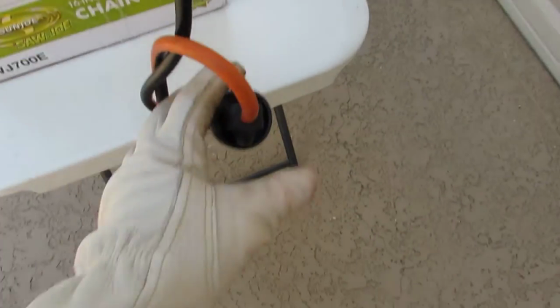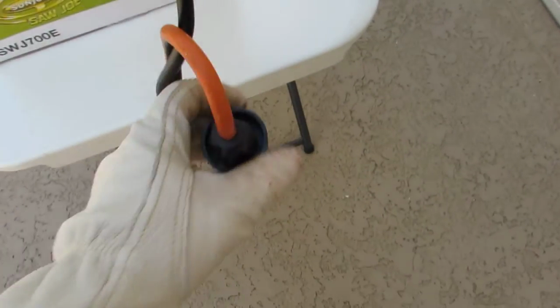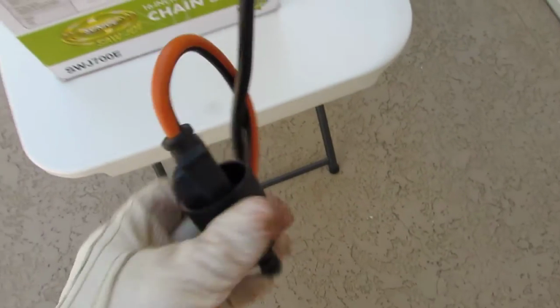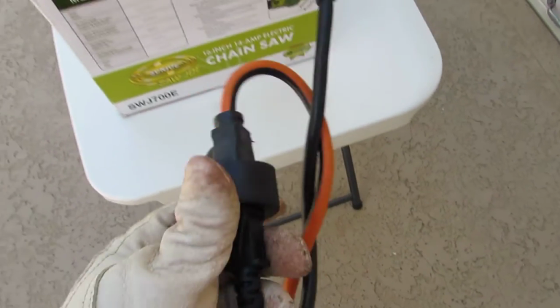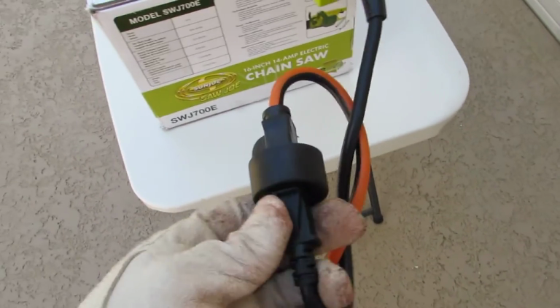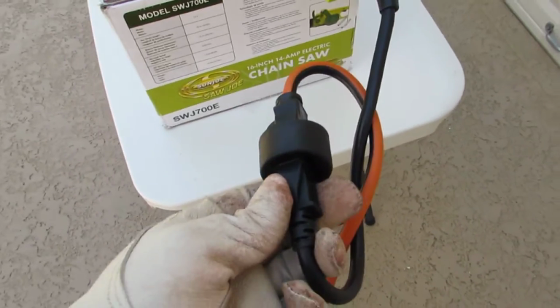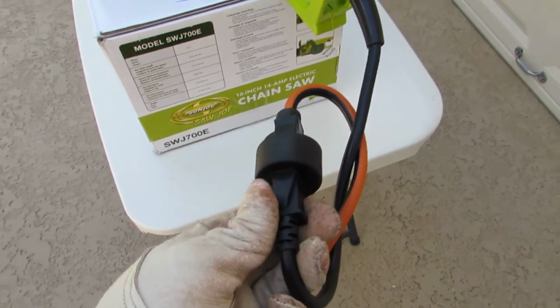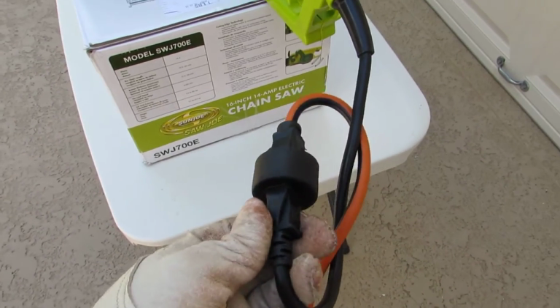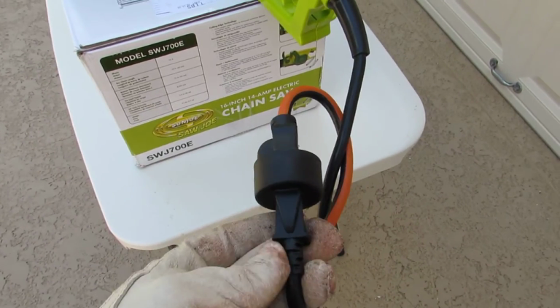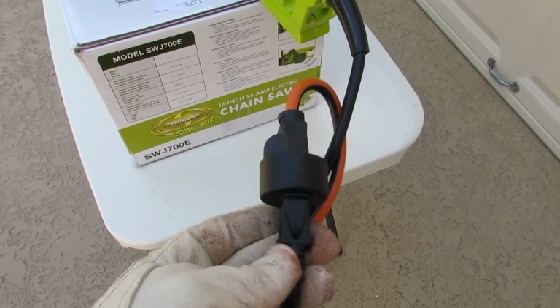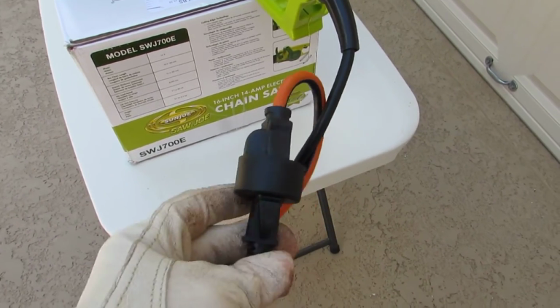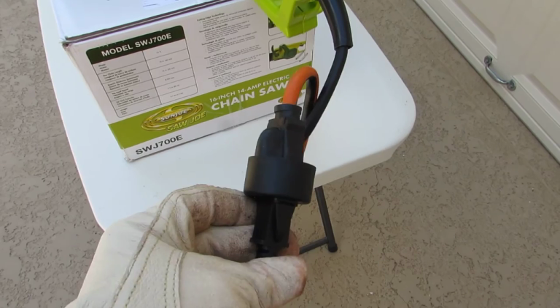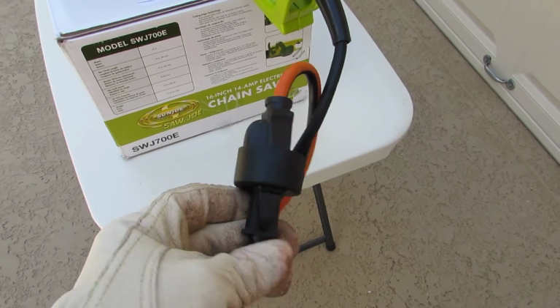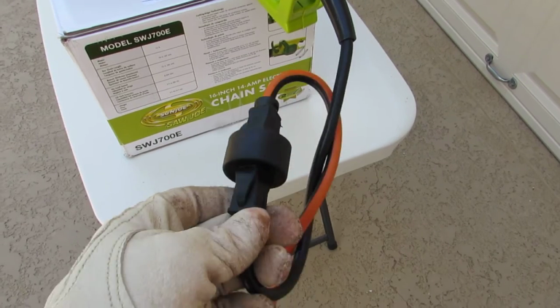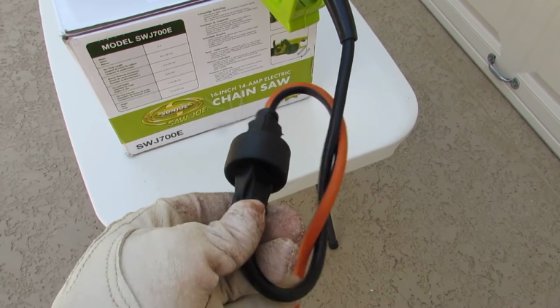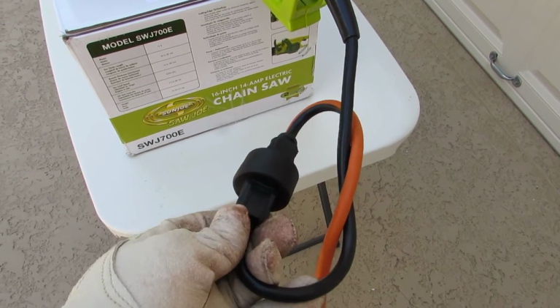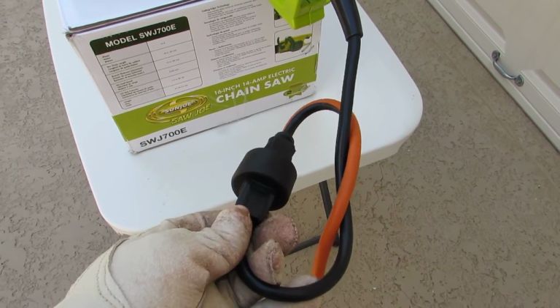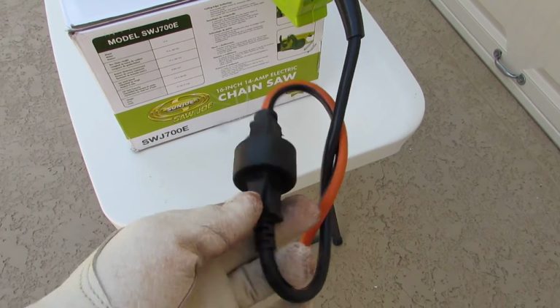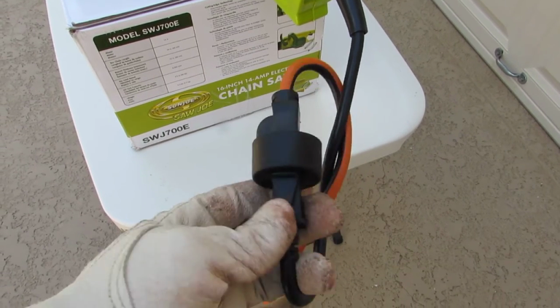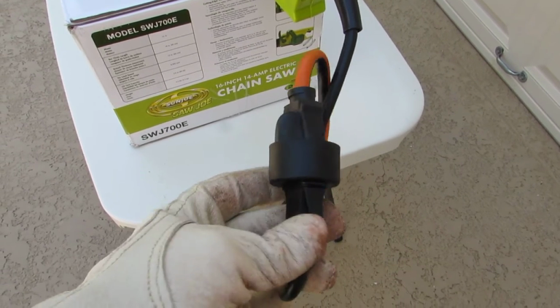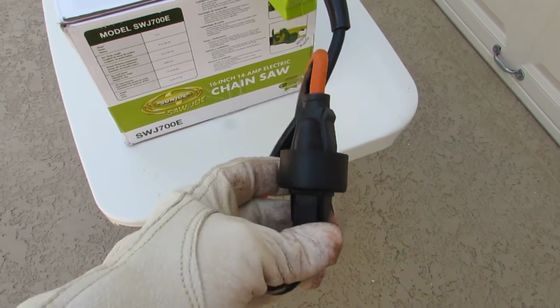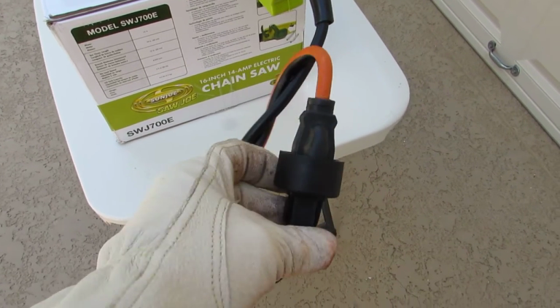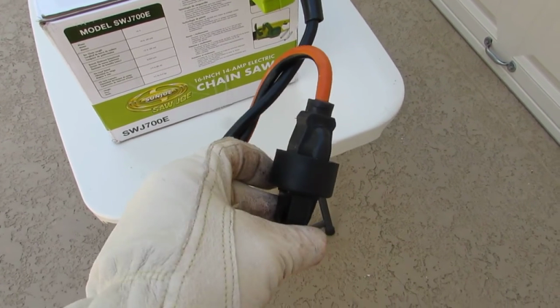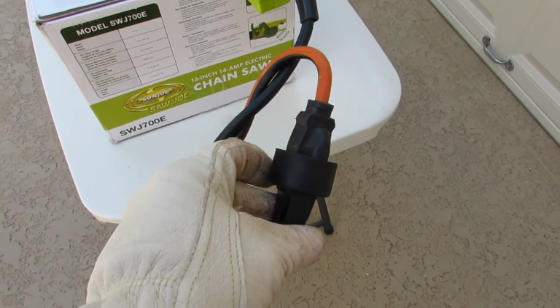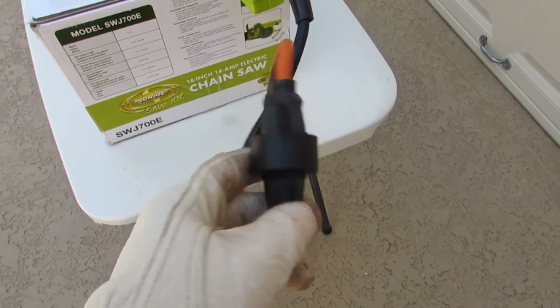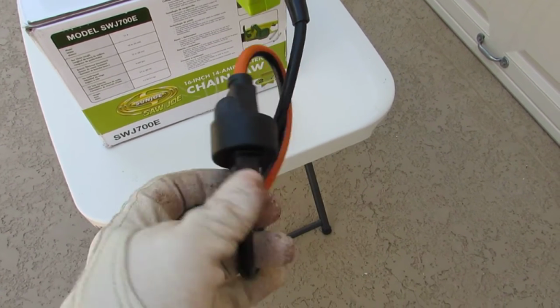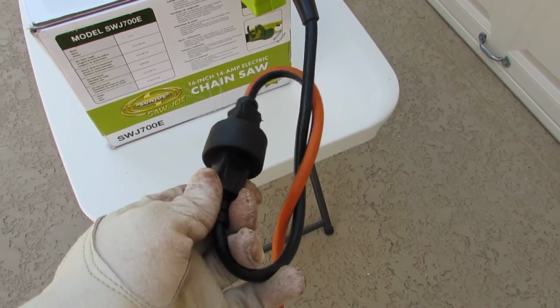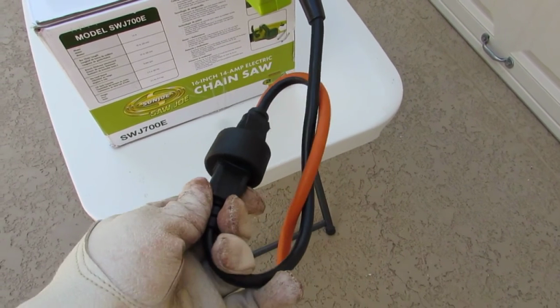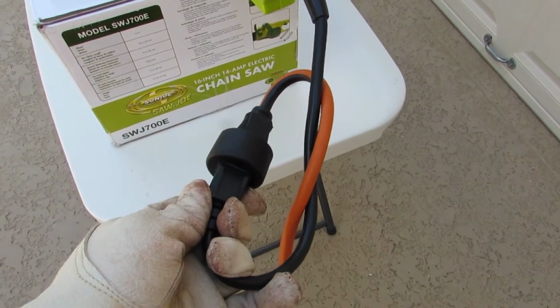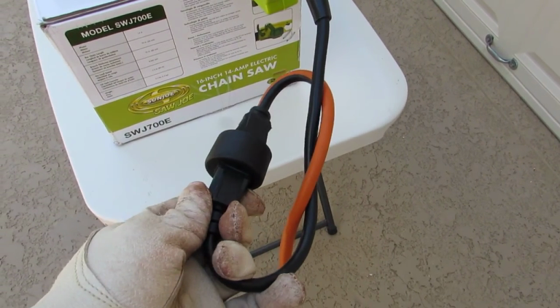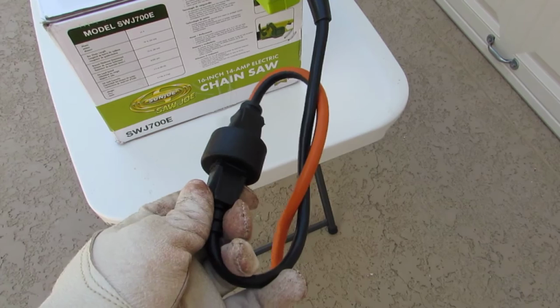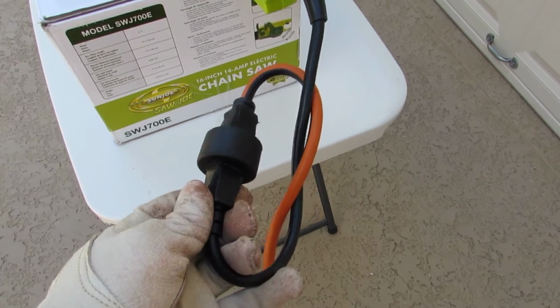It has a two-prong plug on it, but it's got enough room that you can use a three-prong extension cord like this one.